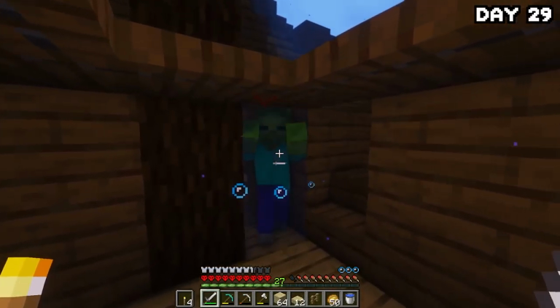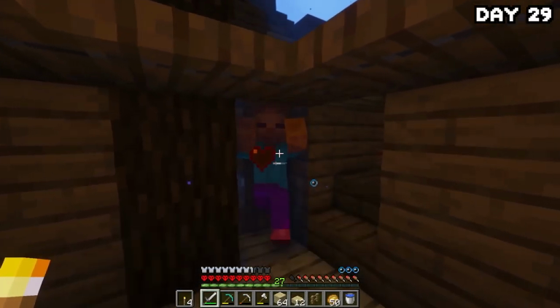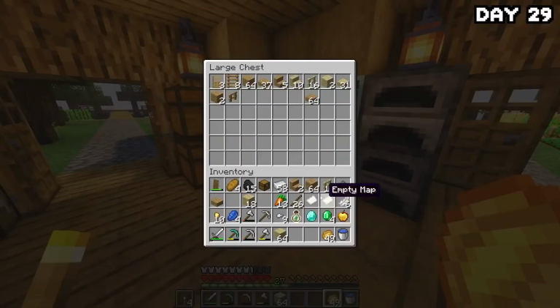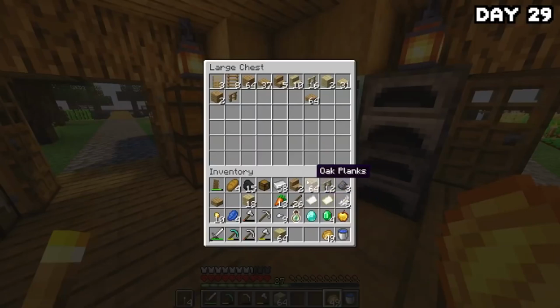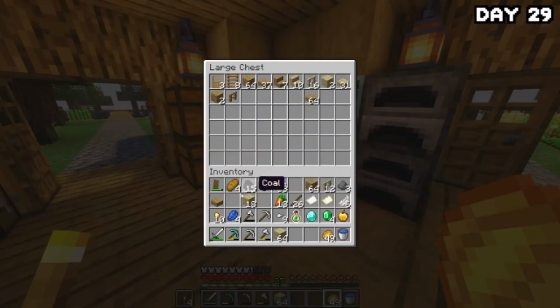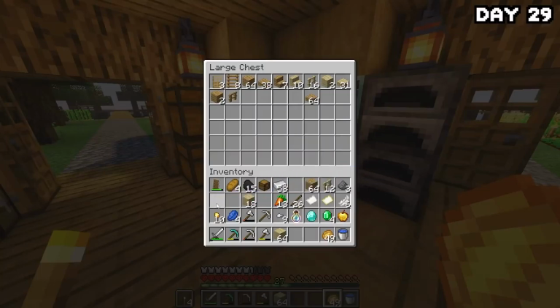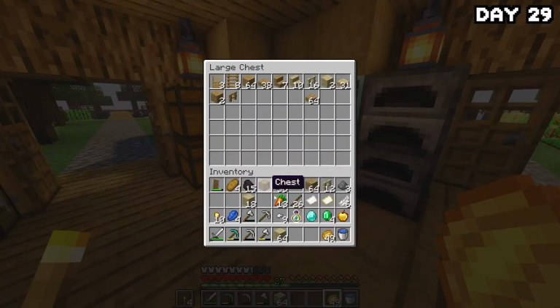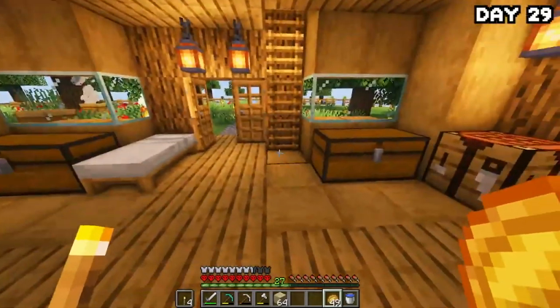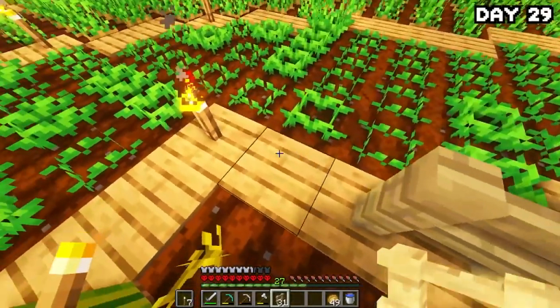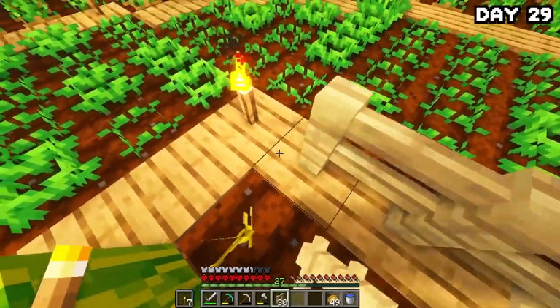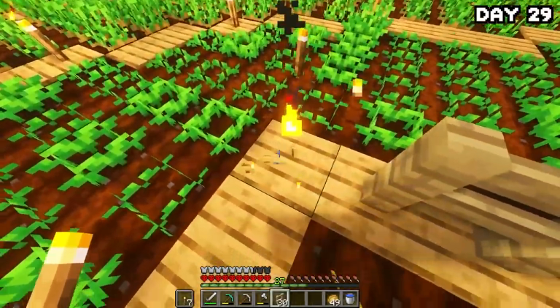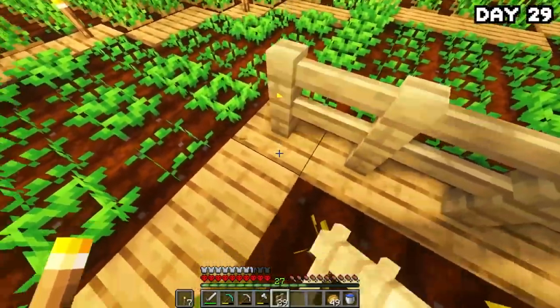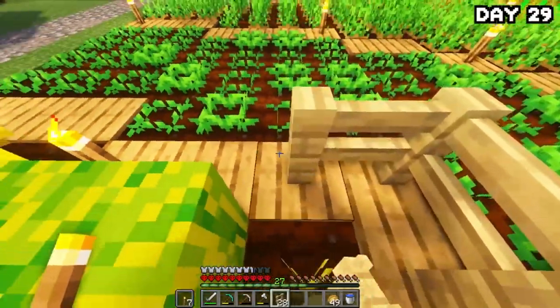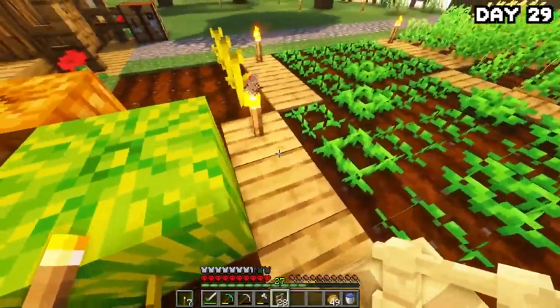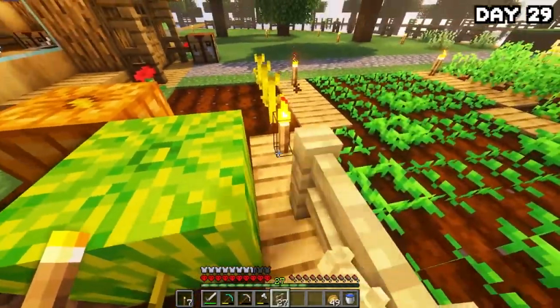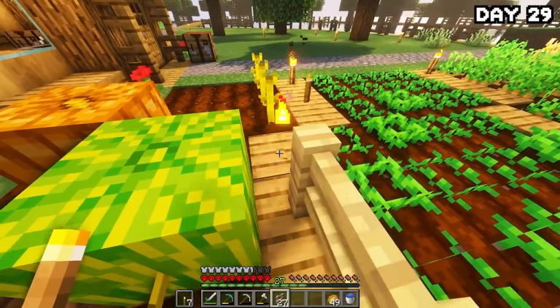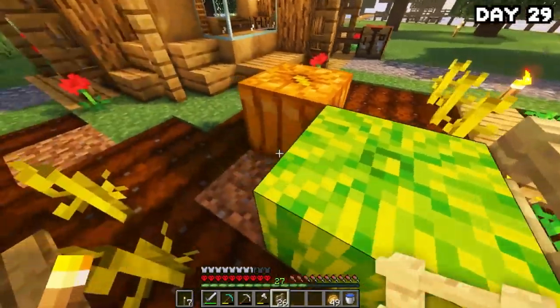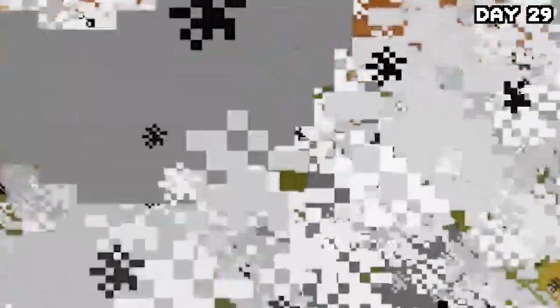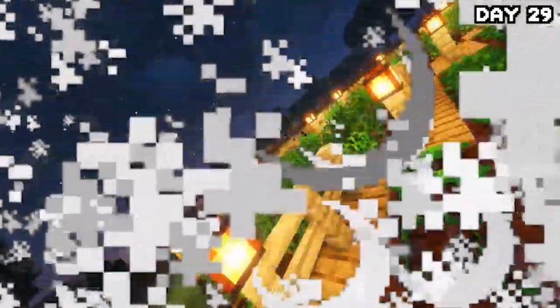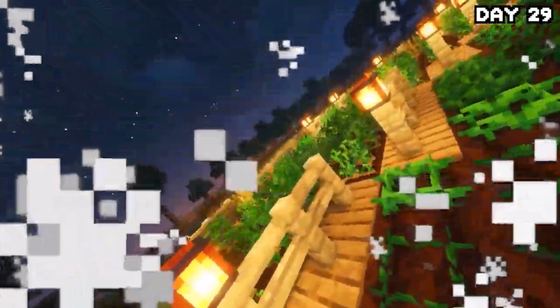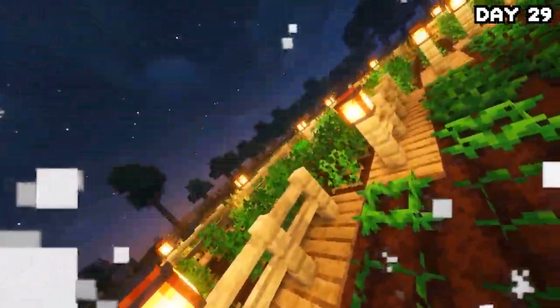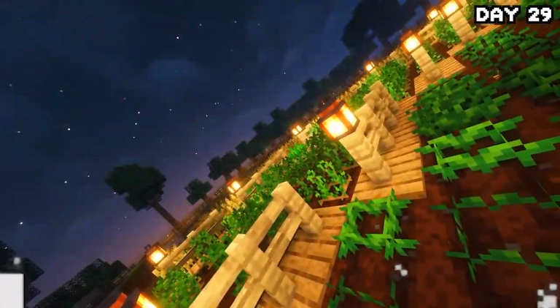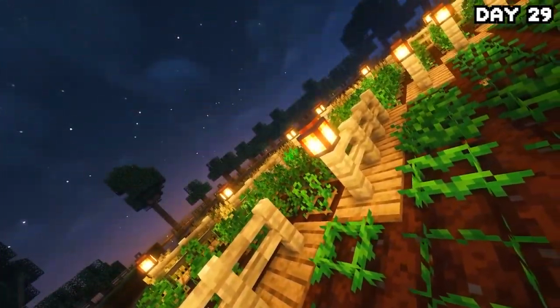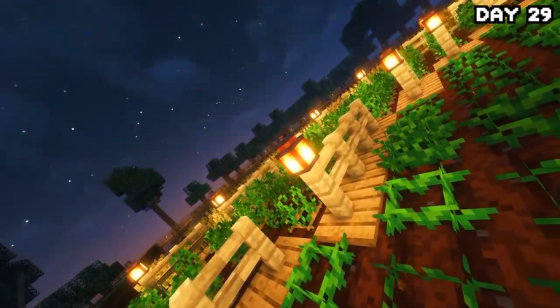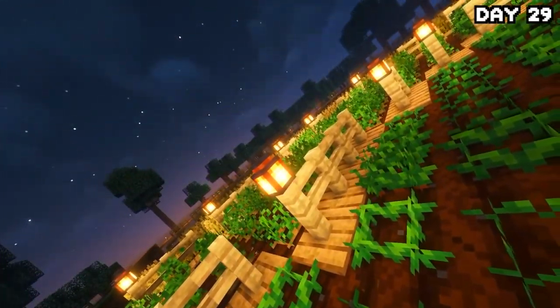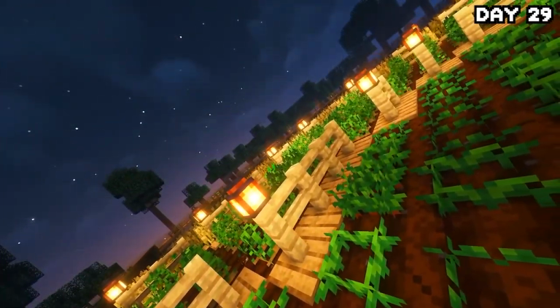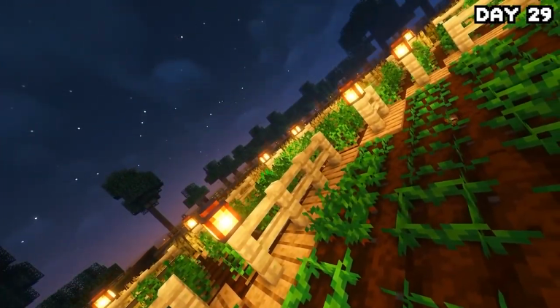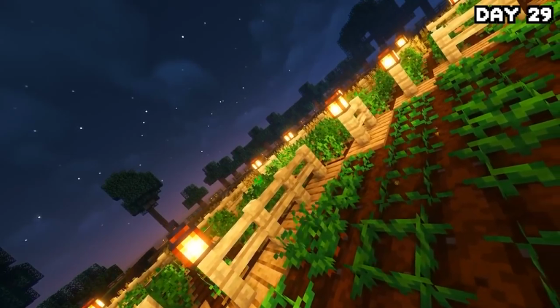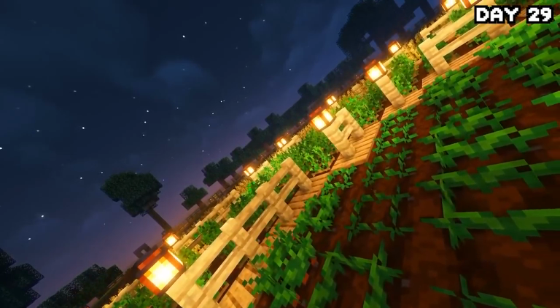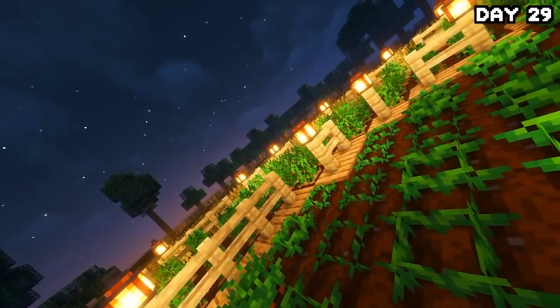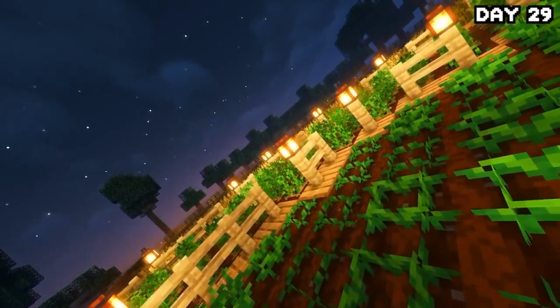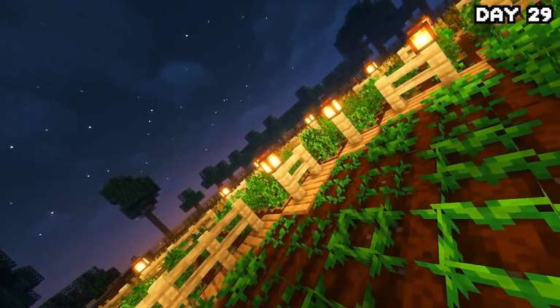I looted the rest of the ship — didn't have much except a zombie trap. I headed home, stored everything, crafted some fences to place around my farm followed by a few lanterns on top of them. Boom, there we go. It looks really nice — kind of unusual but I love it. It looks very symmetrical, it just looks good.